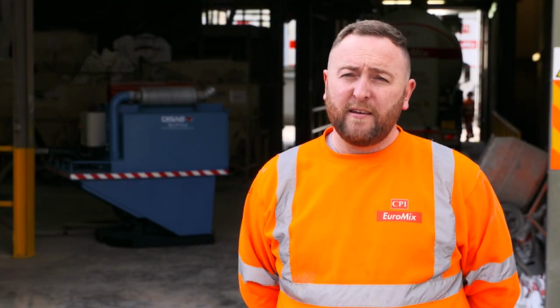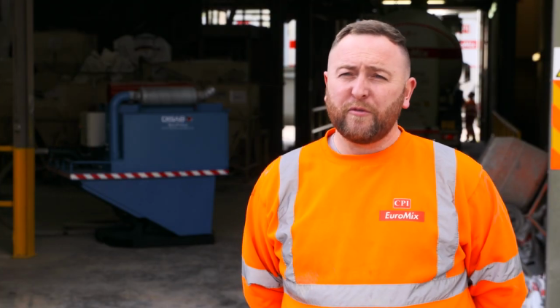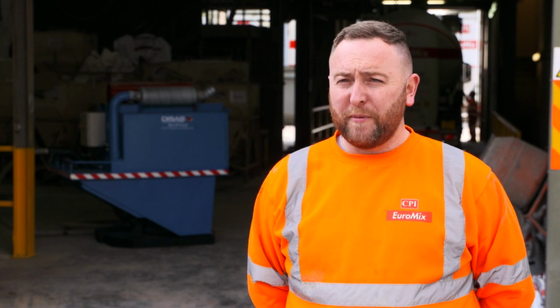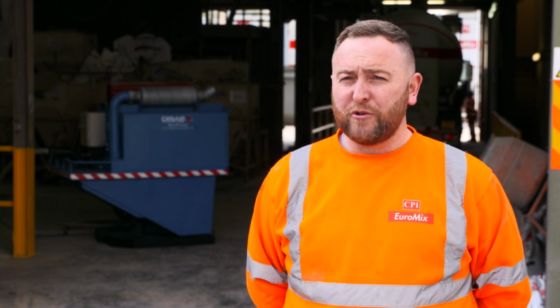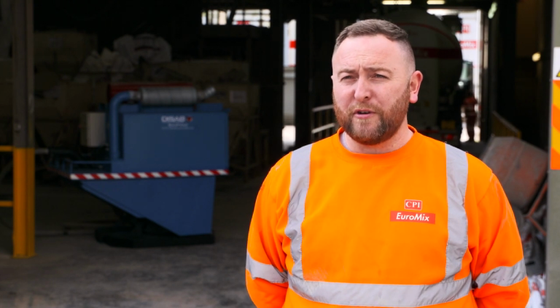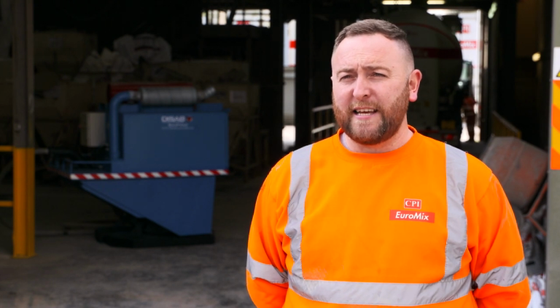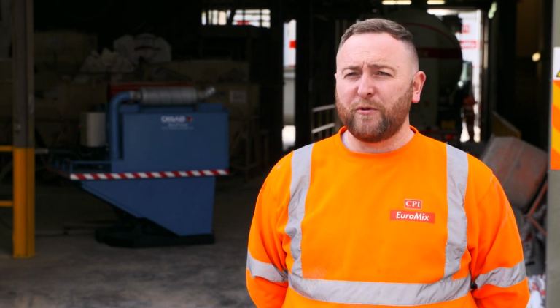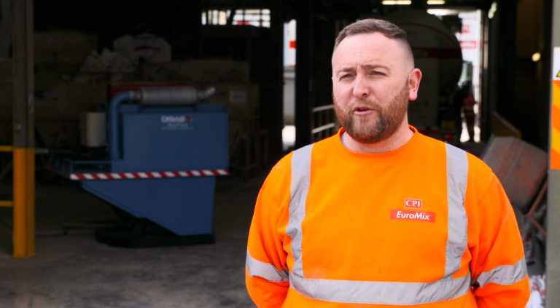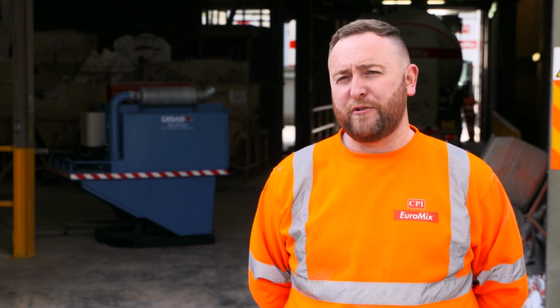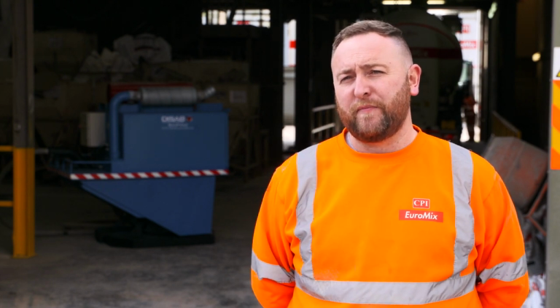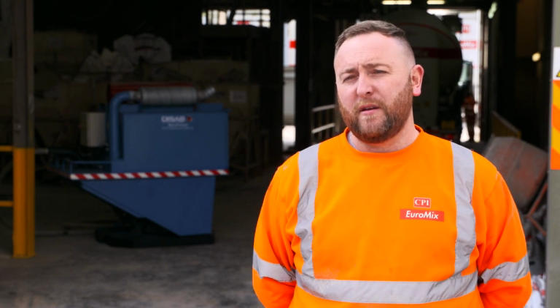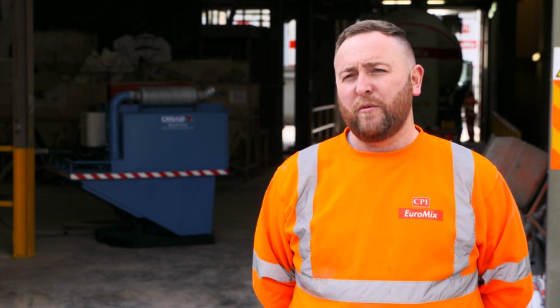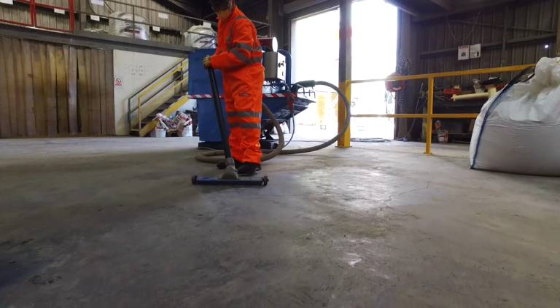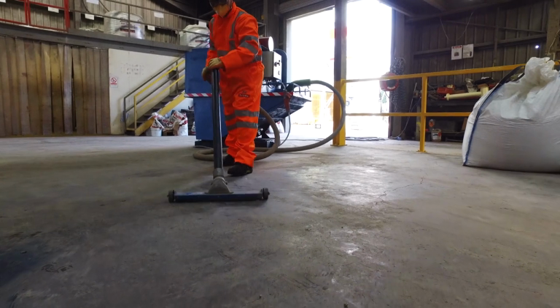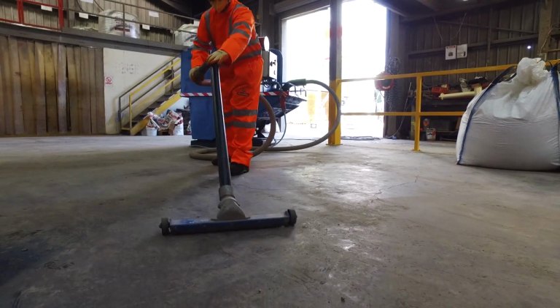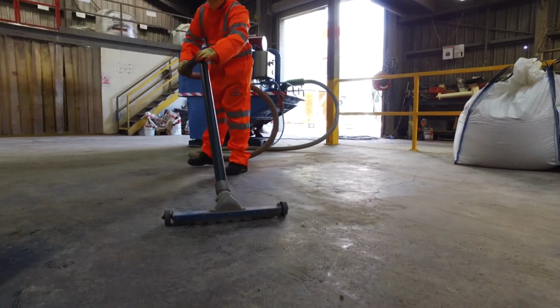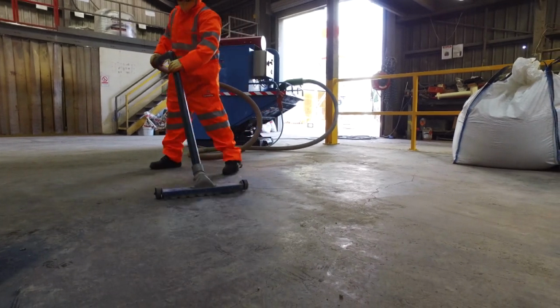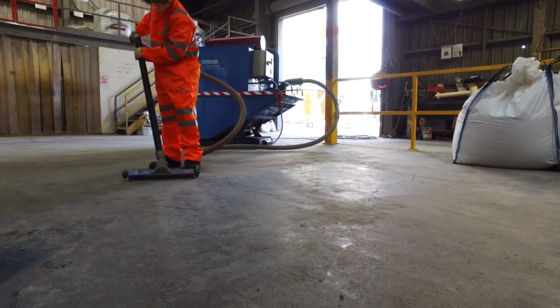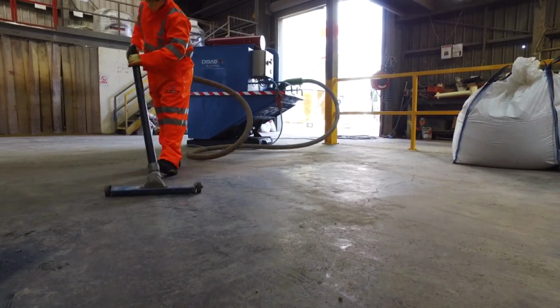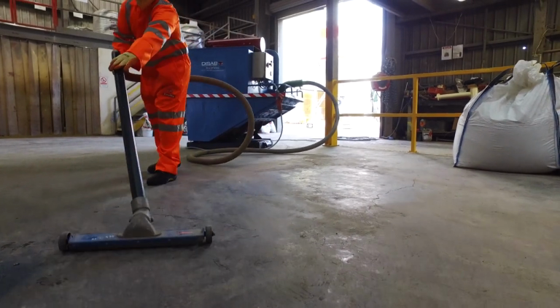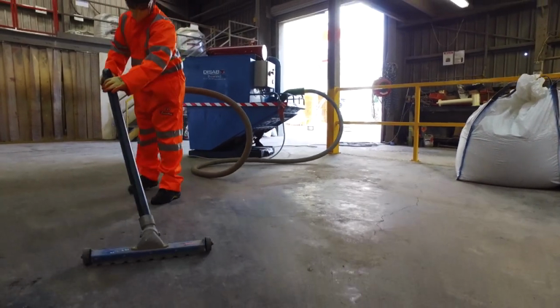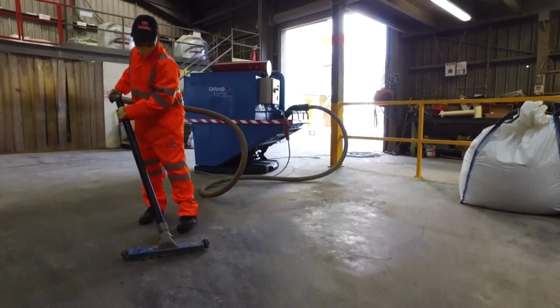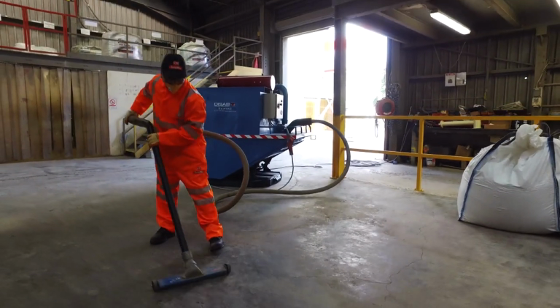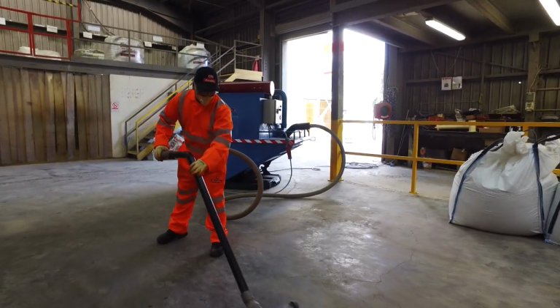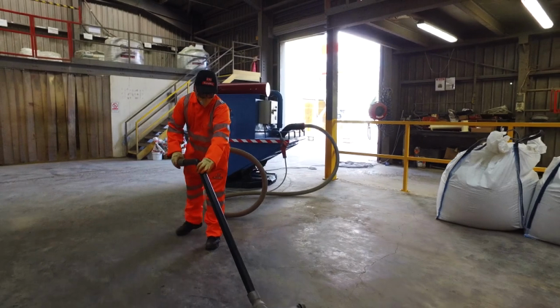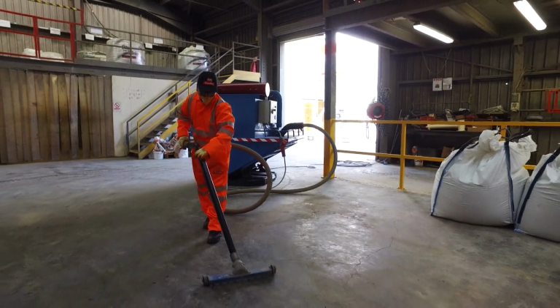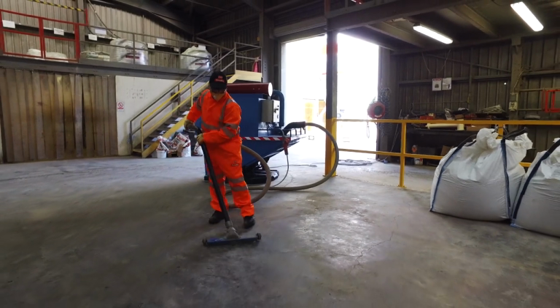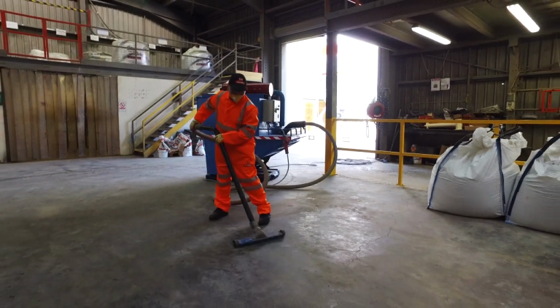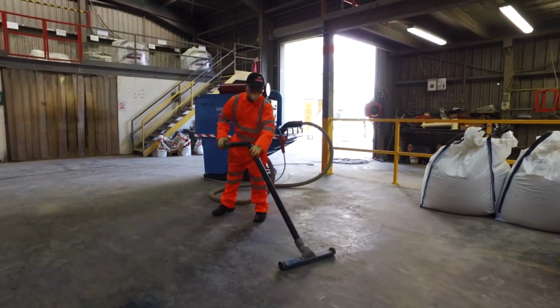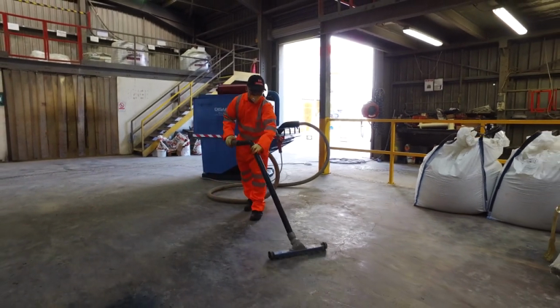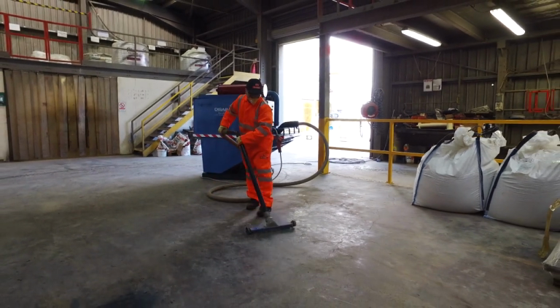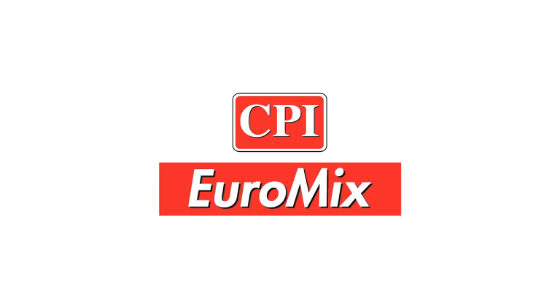With each factory now operating one of only 10 HEPA rated Dysab skip vac machines in the UK, we have removed a potential source of RCS exposure to our workforce. With the knowledge shared from this project with one of the leading manufacturers of dust extraction equipment in the UK, this has the potential to significantly improve RCS controls throughout the industry.